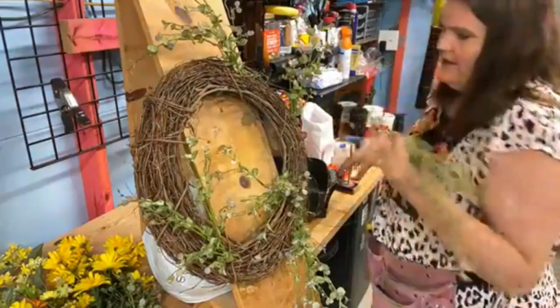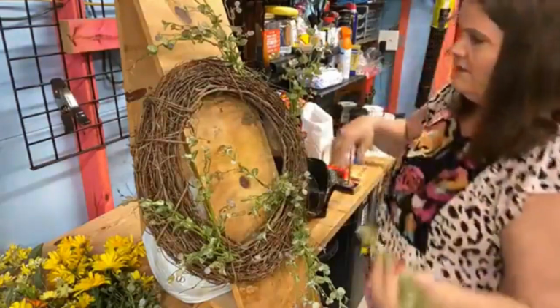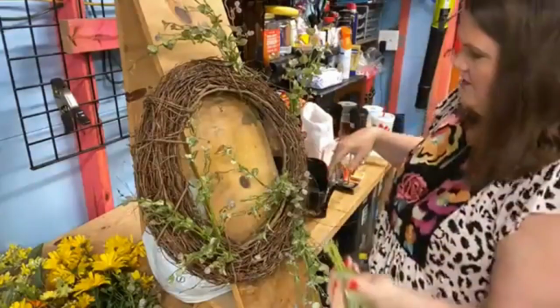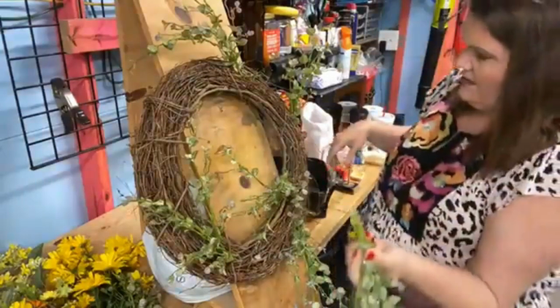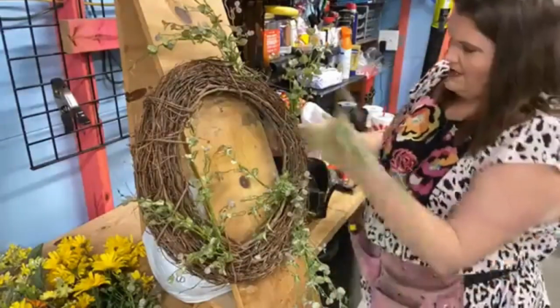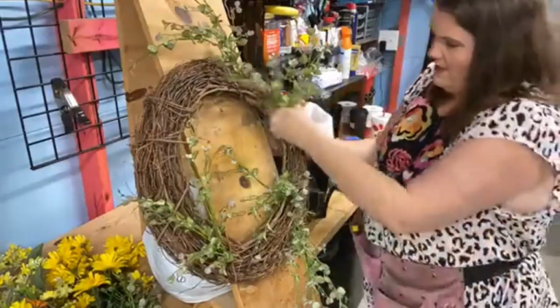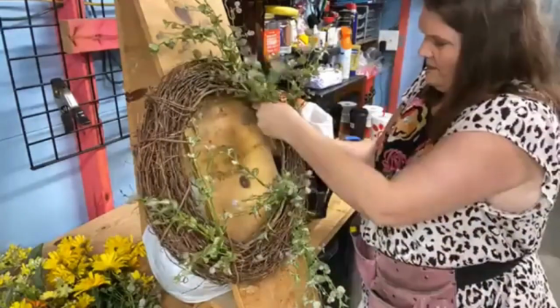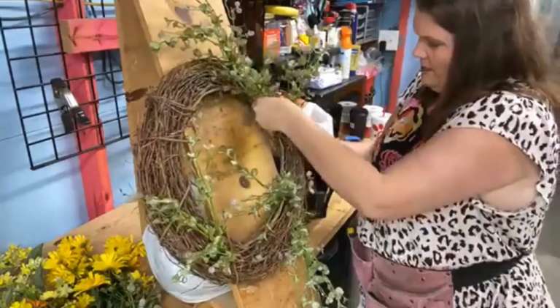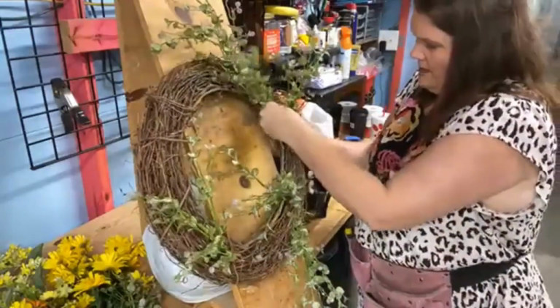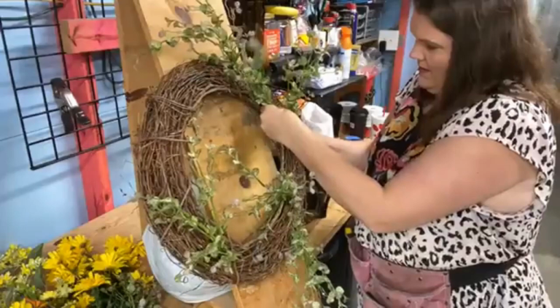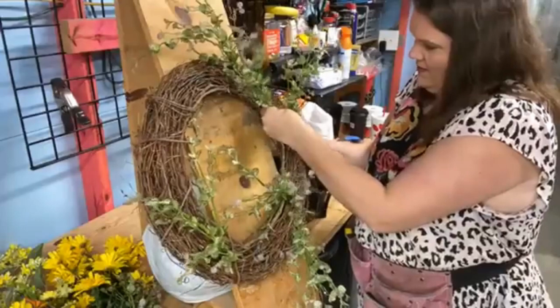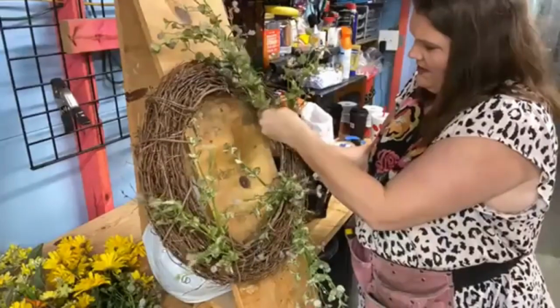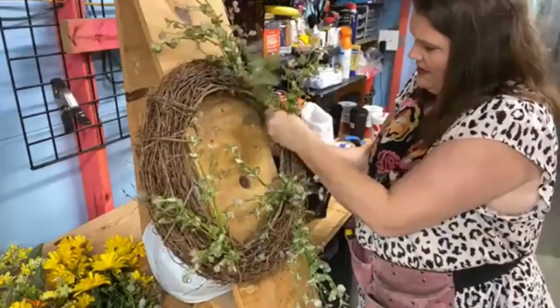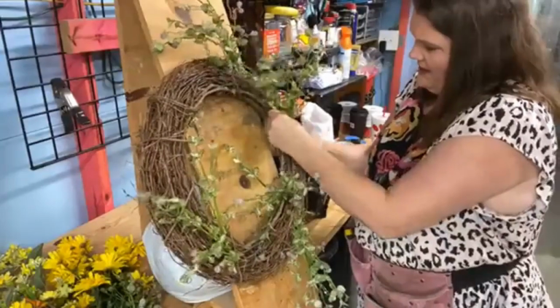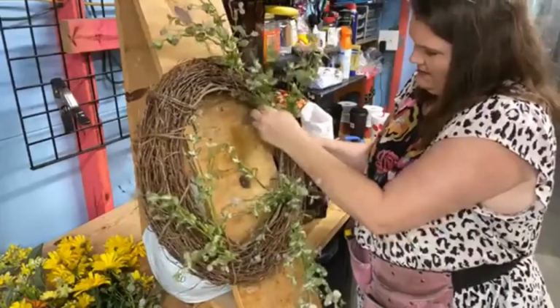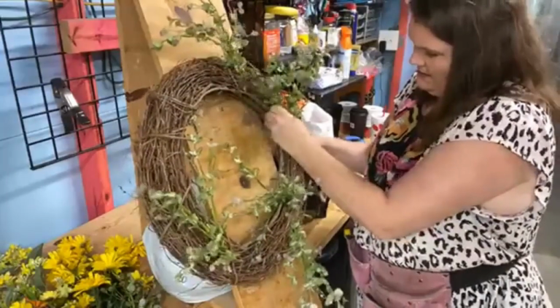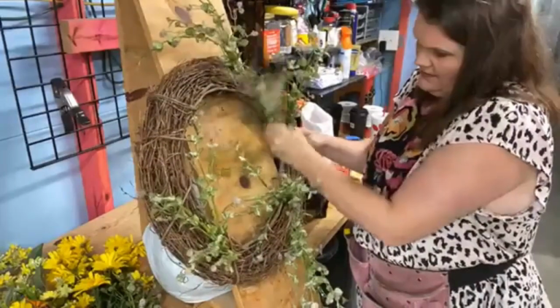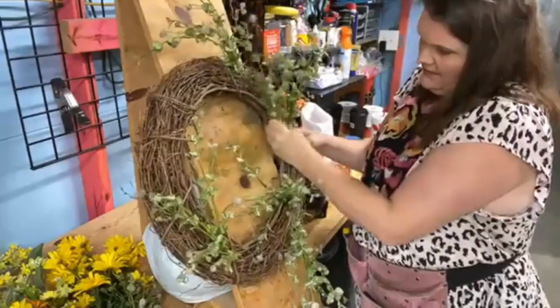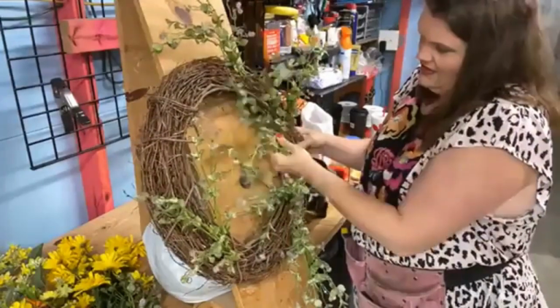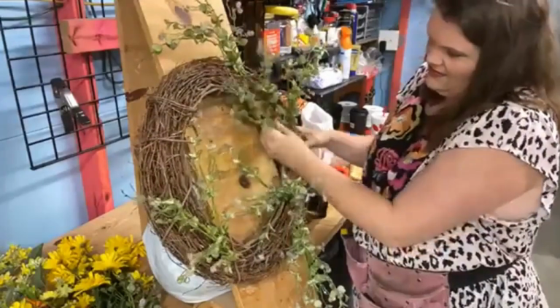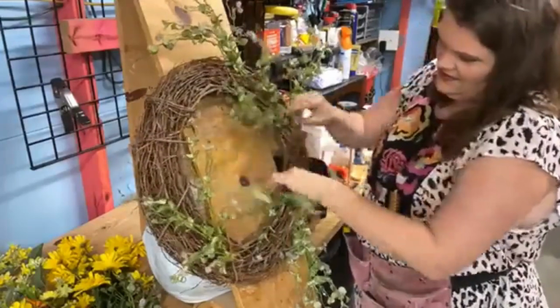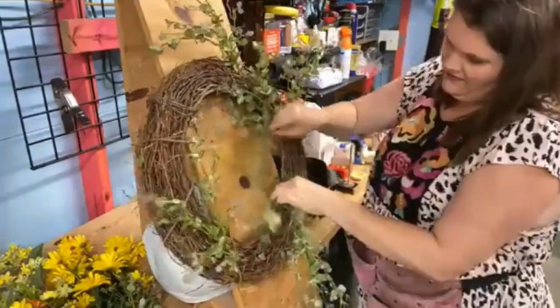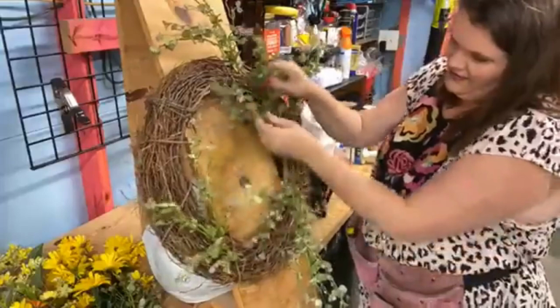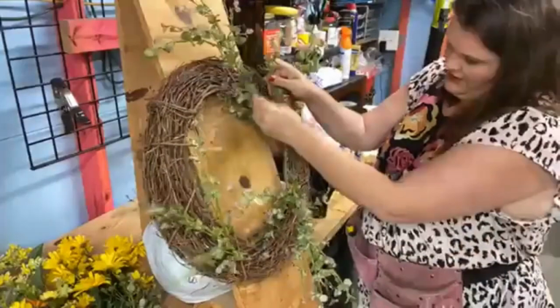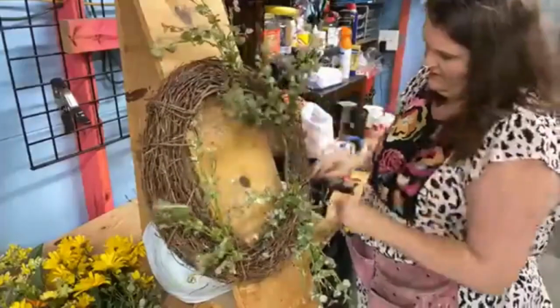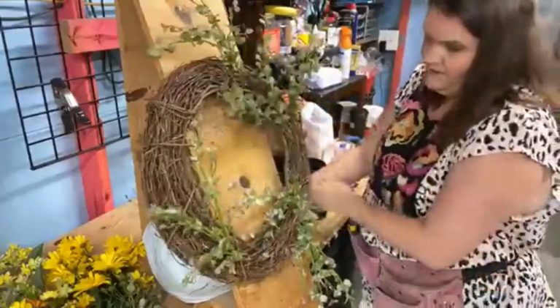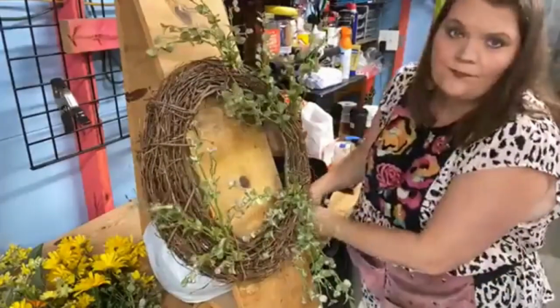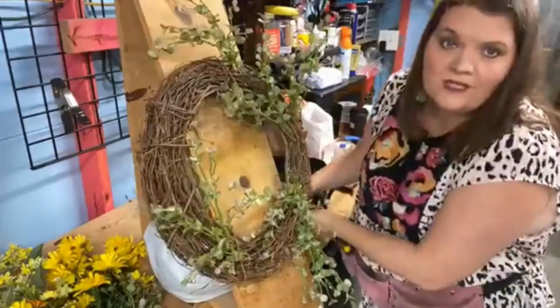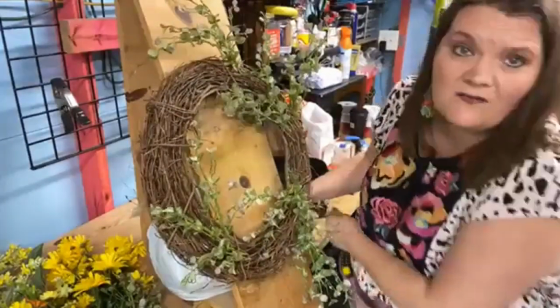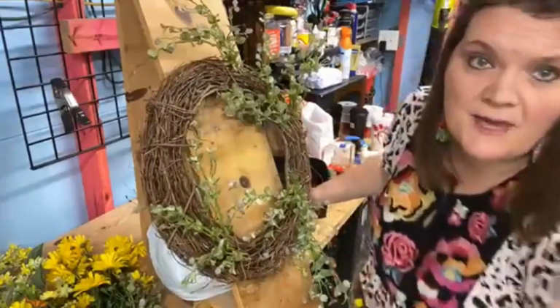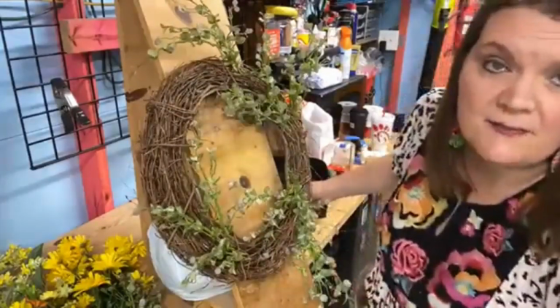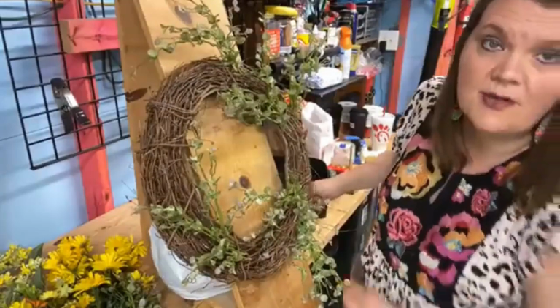I'm going to put a little bit more maybe right in here, and then I think we're going to be ready for our yellow flowers. I'm just getting this nice and kind of filled out pretty. I'm going to leave a spot for a big, big bow.